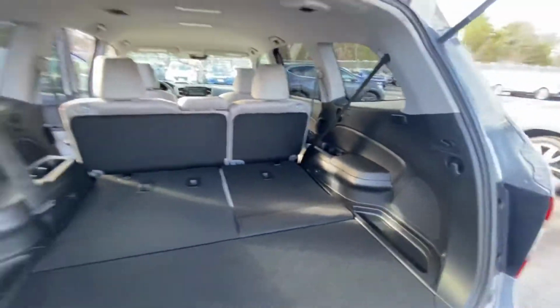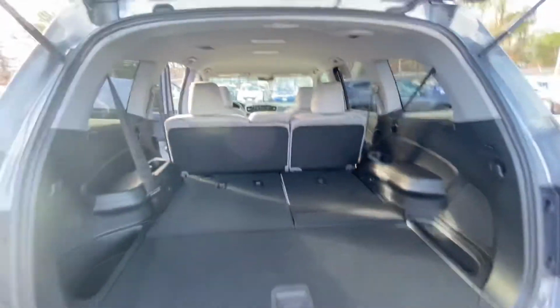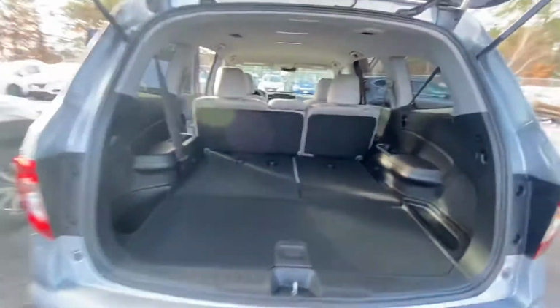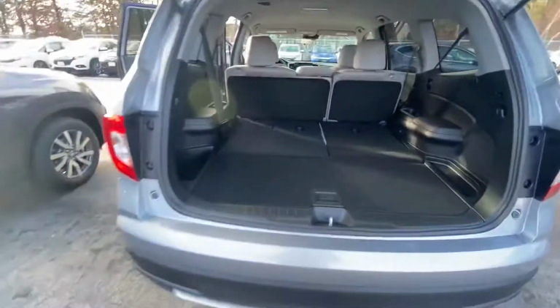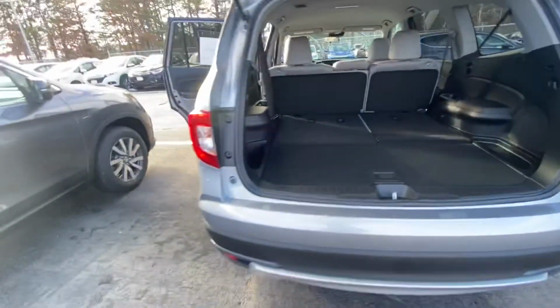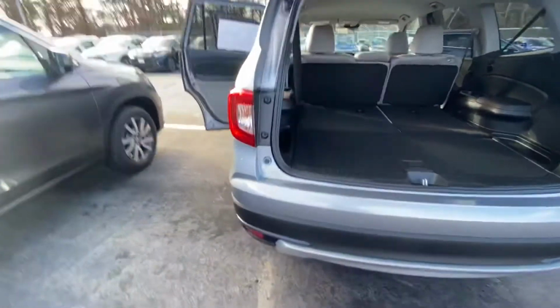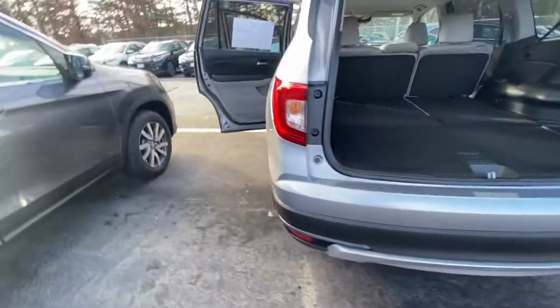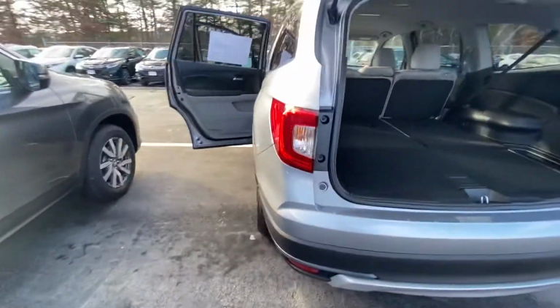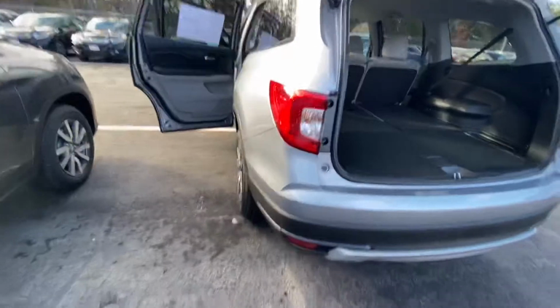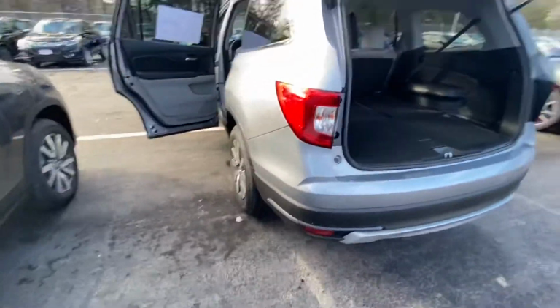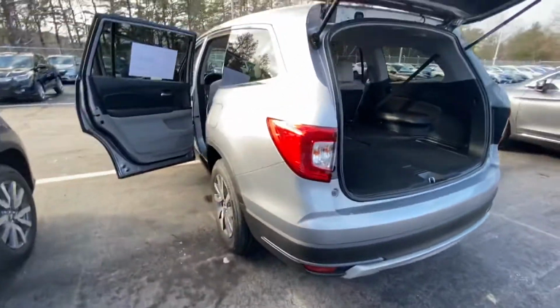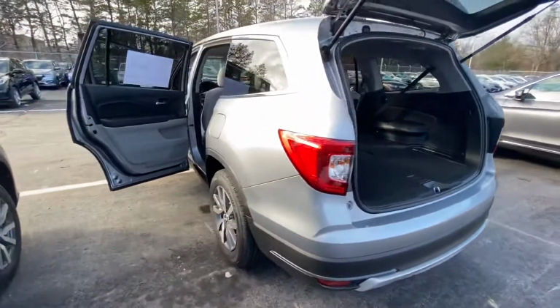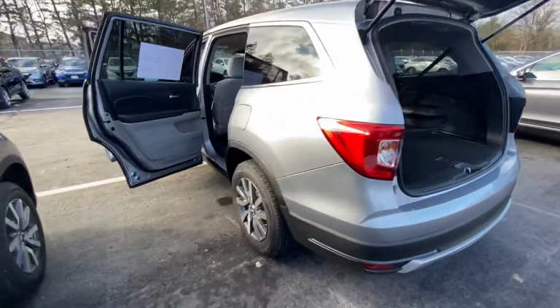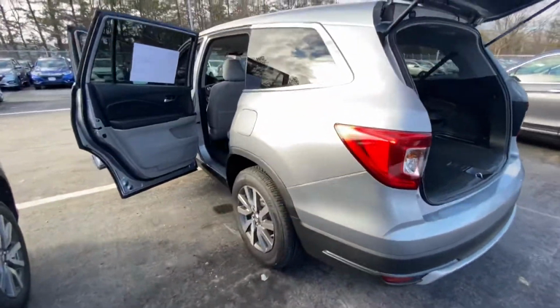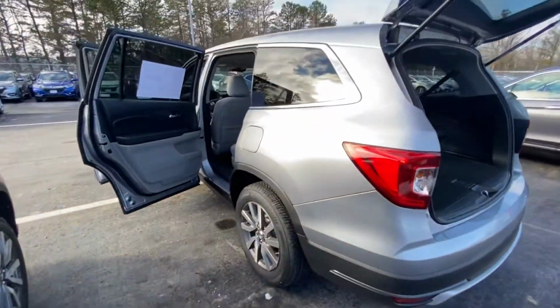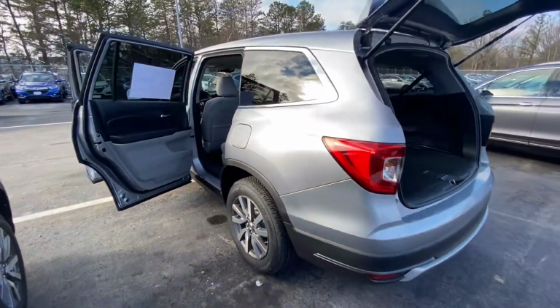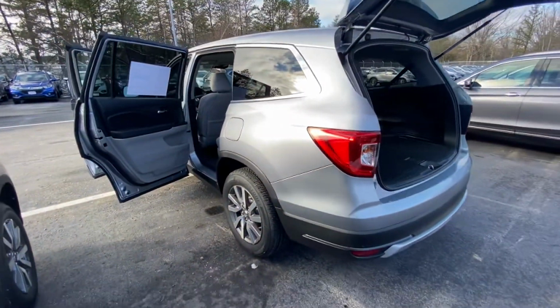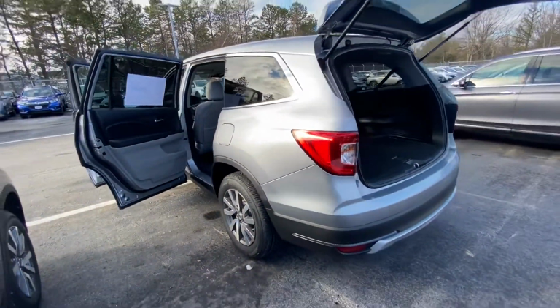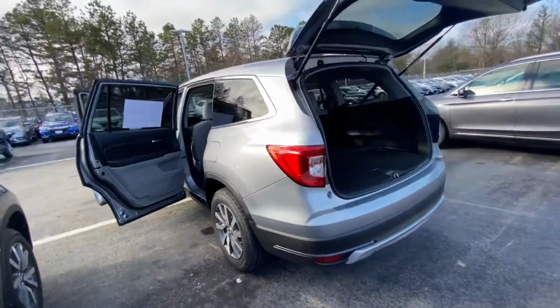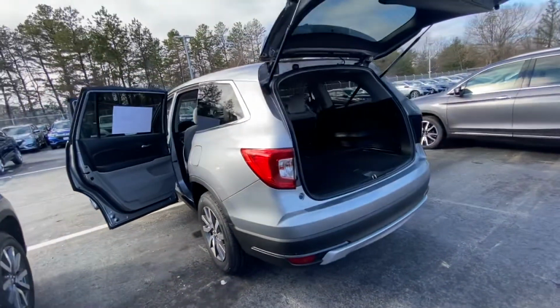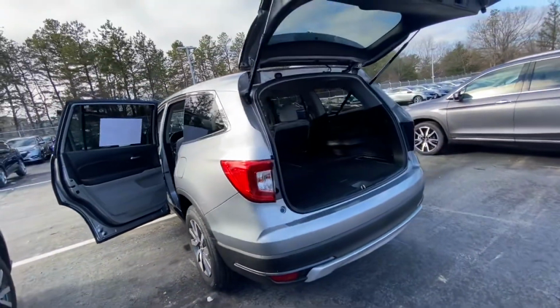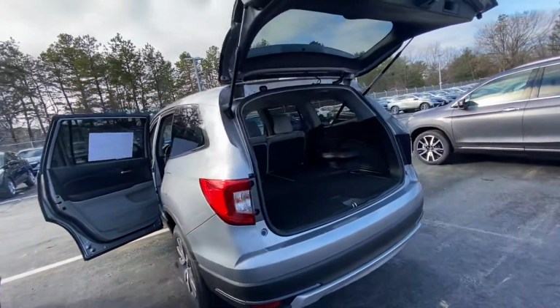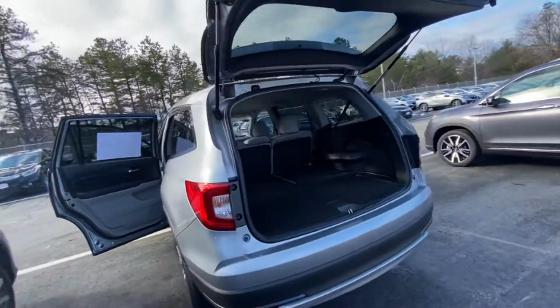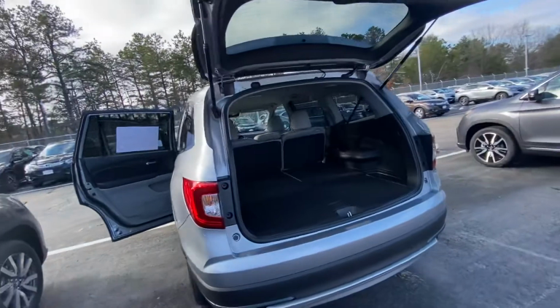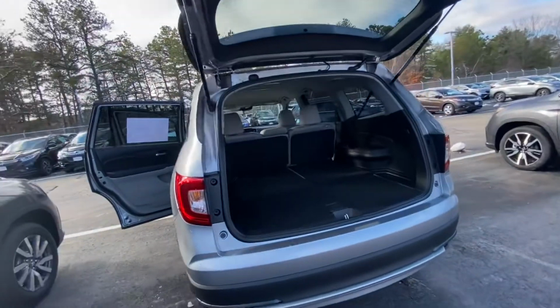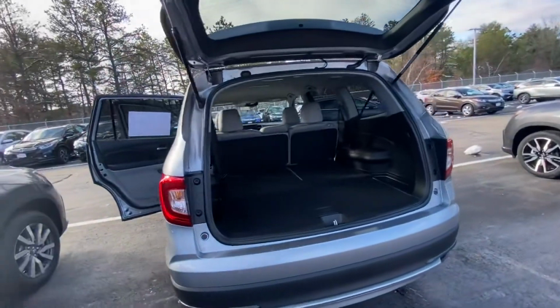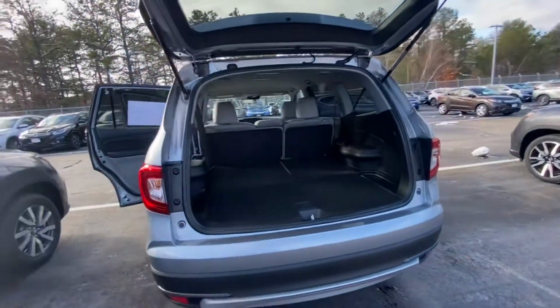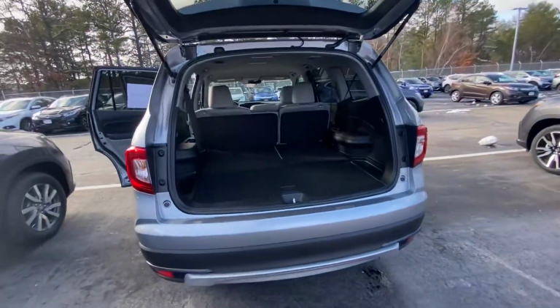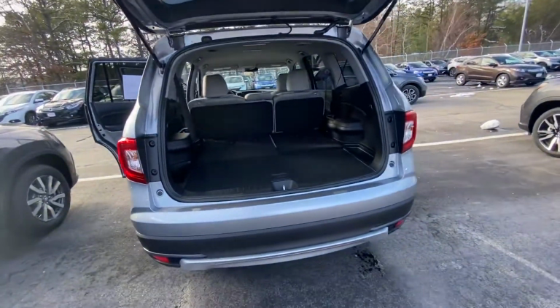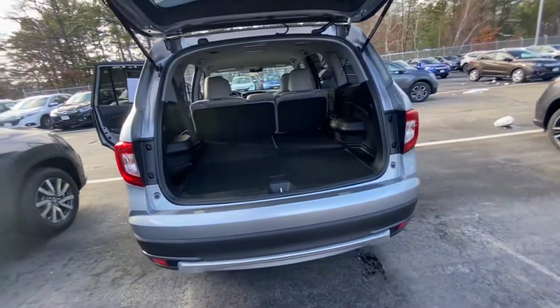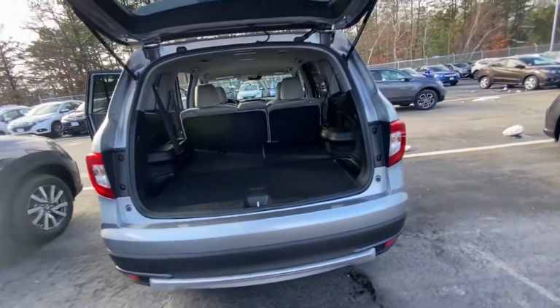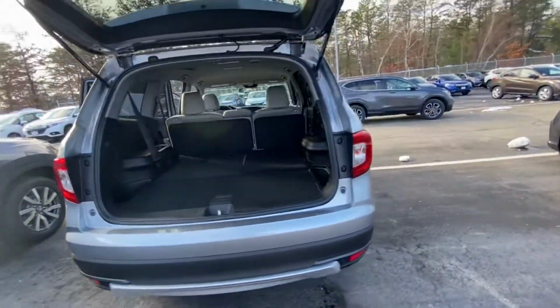Once again, thank you for inquiring about the 2021 Honda Pilot EX. Looking forward to speaking to you. My name is Victor and my phone number is 603-204-3575.